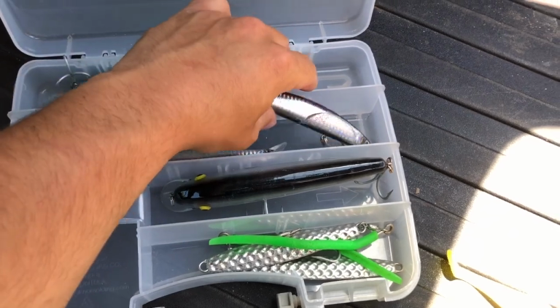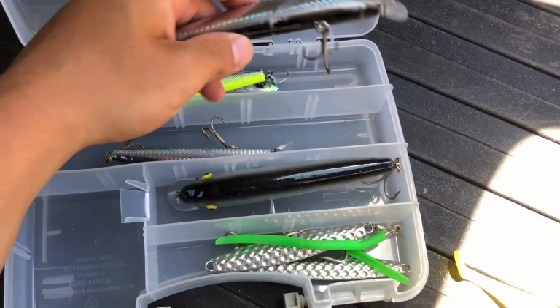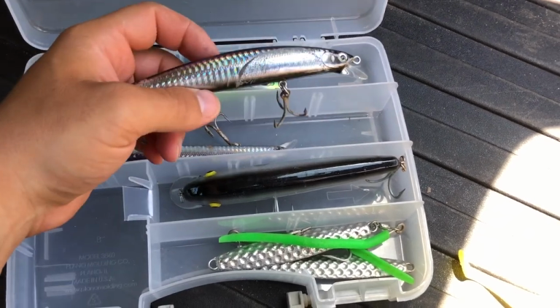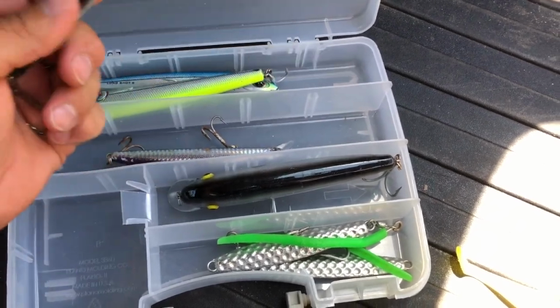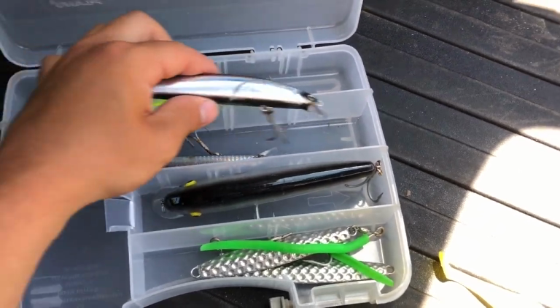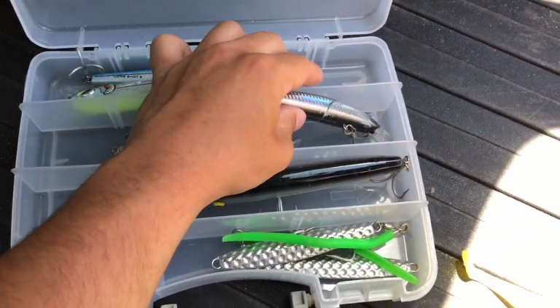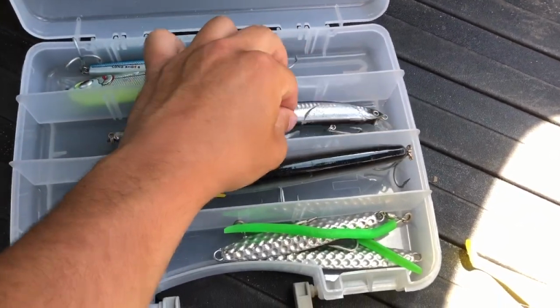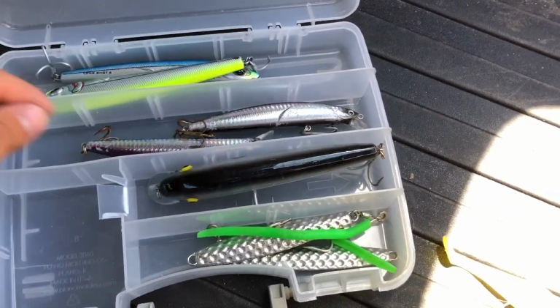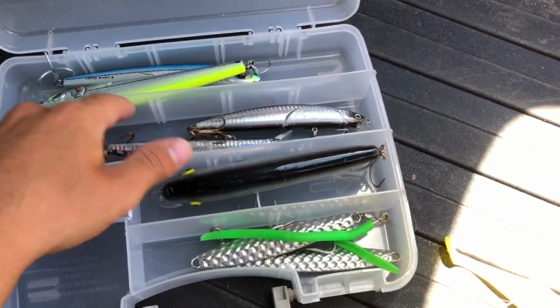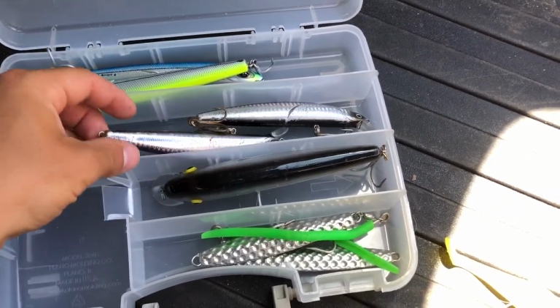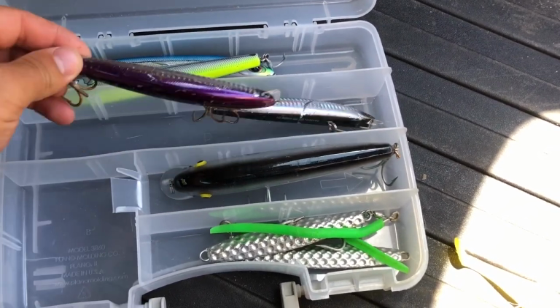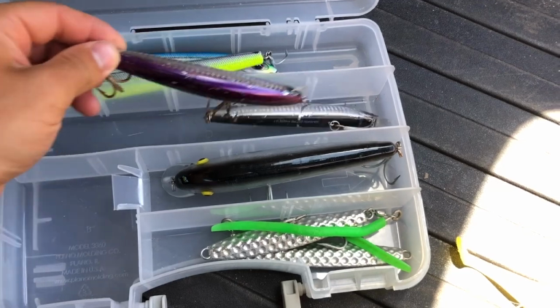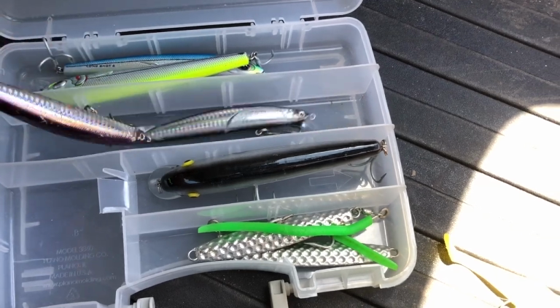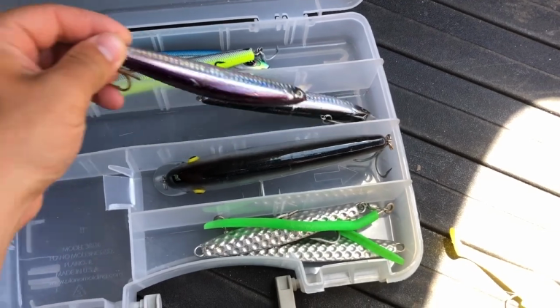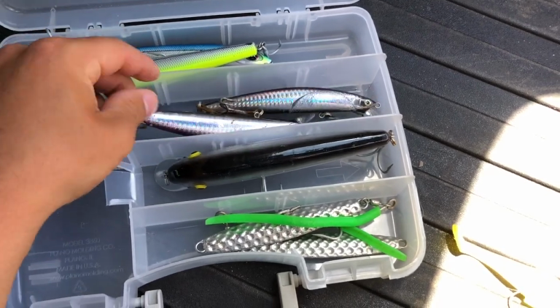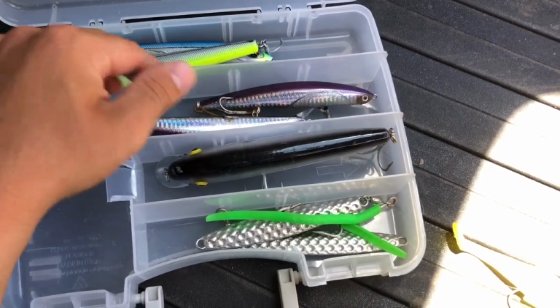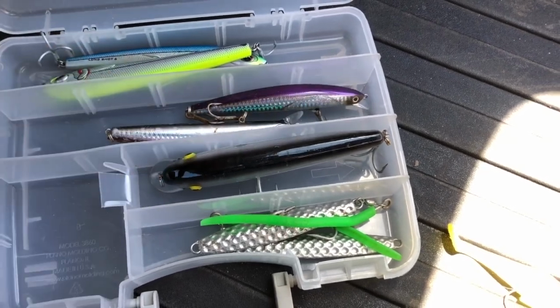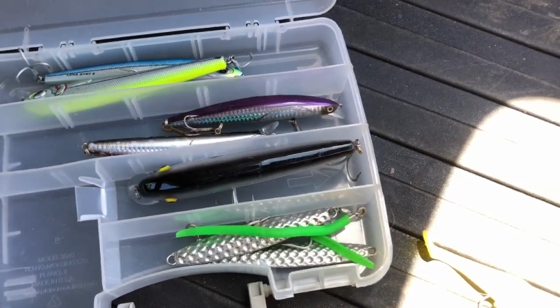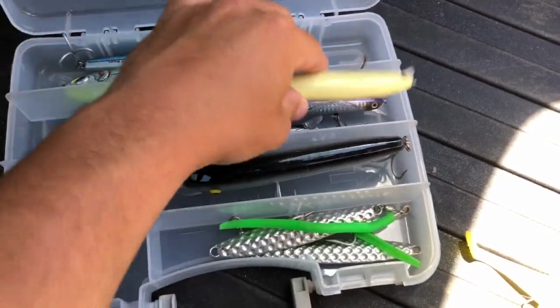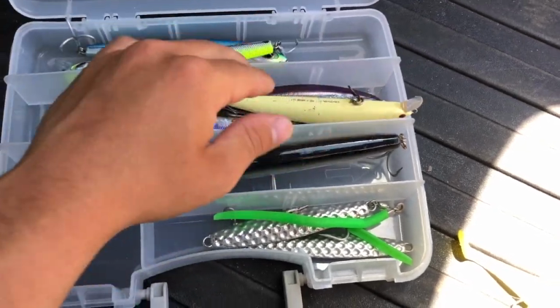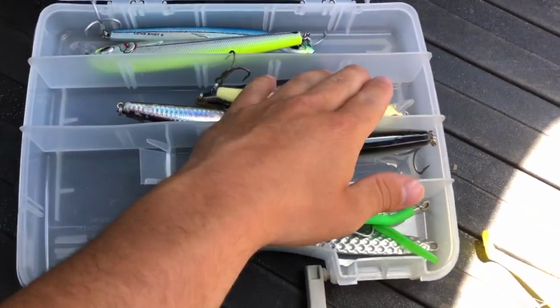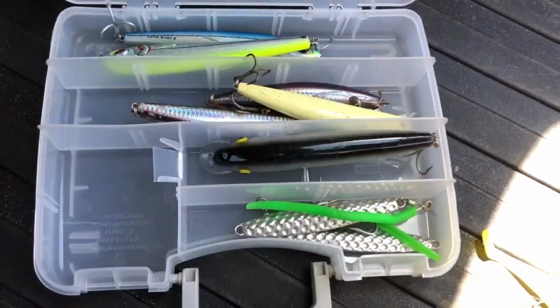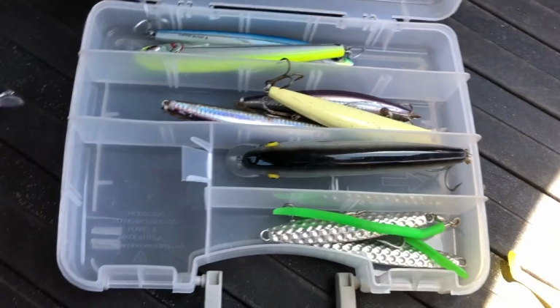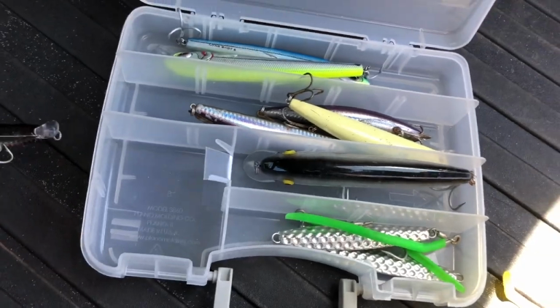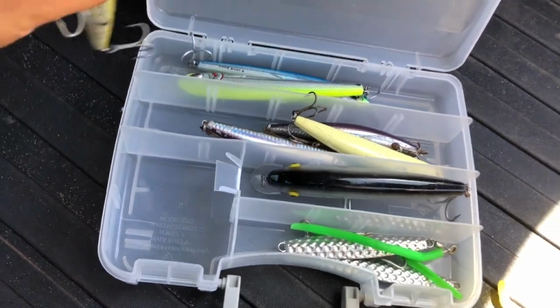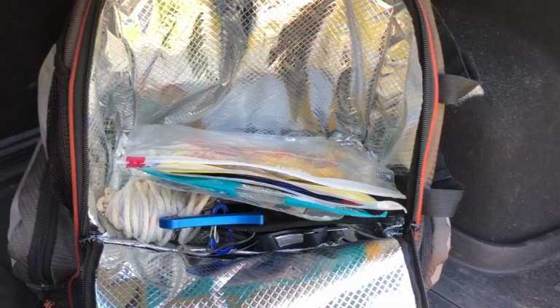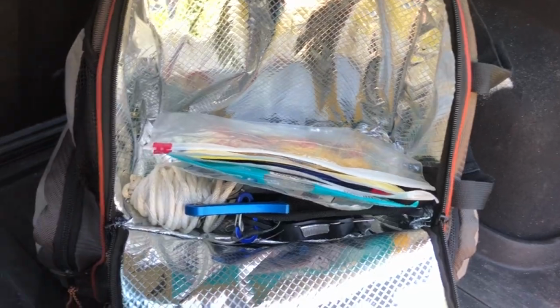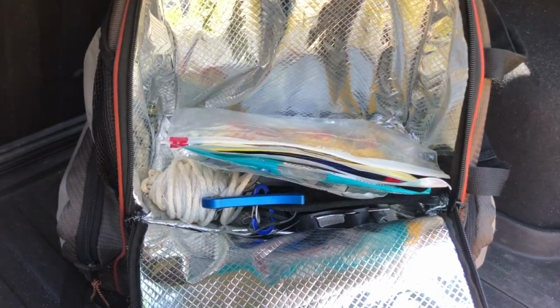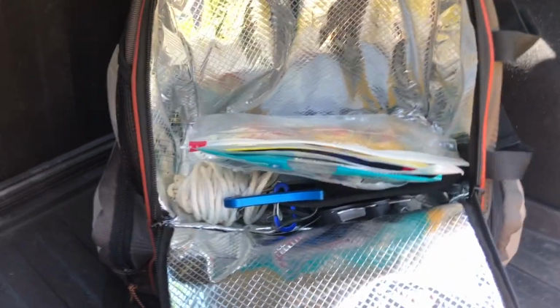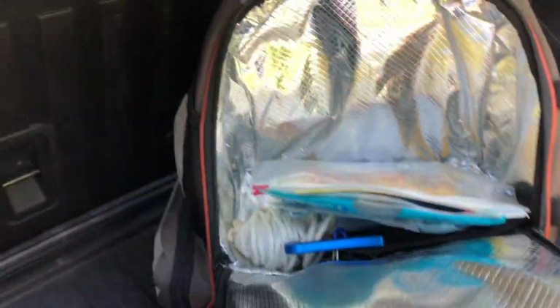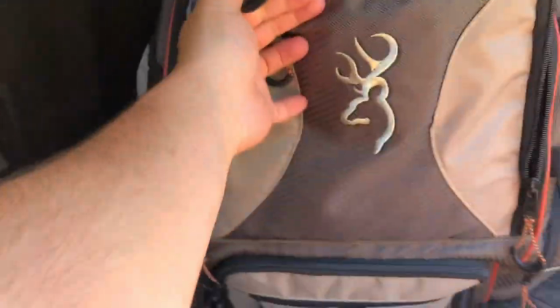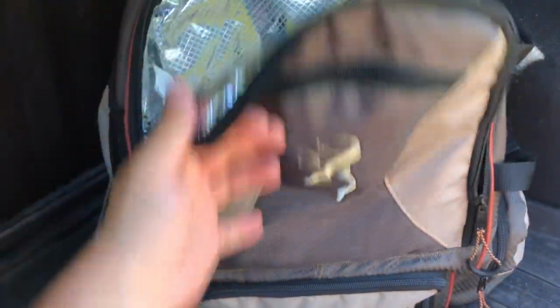I got to change out a bunch of these hooks — they're getting a little bit rusty, but that's definitely on the list of things to do. Different sizes of SP minnows, gotta have them.